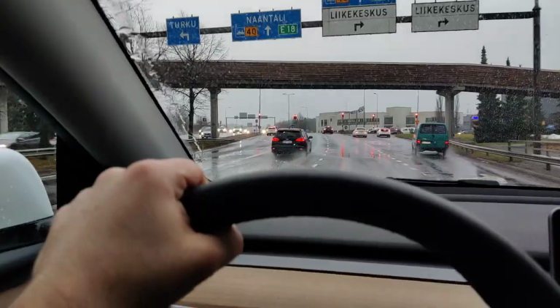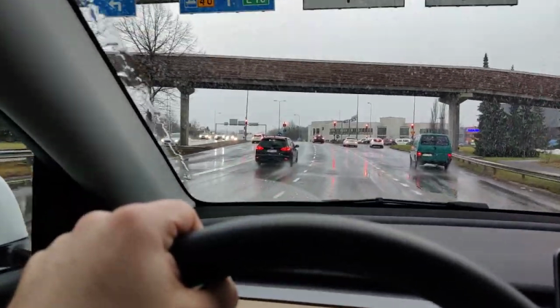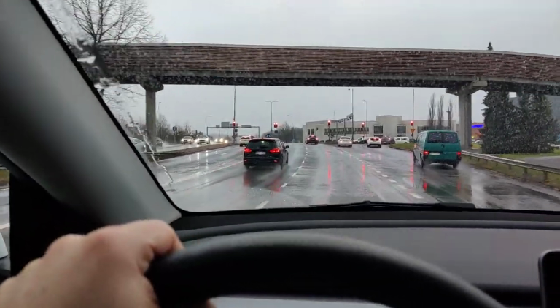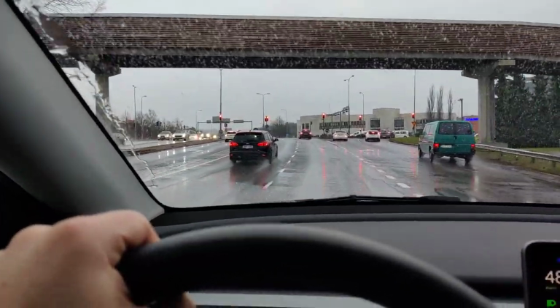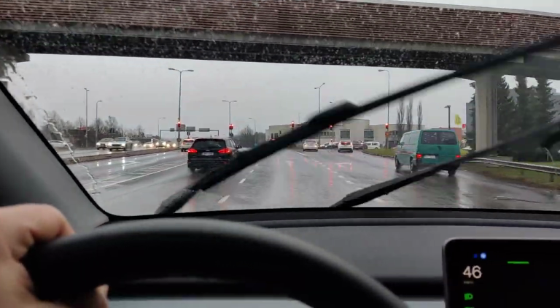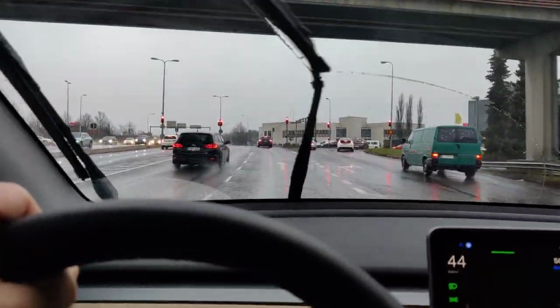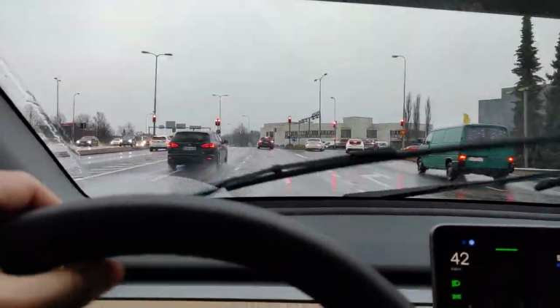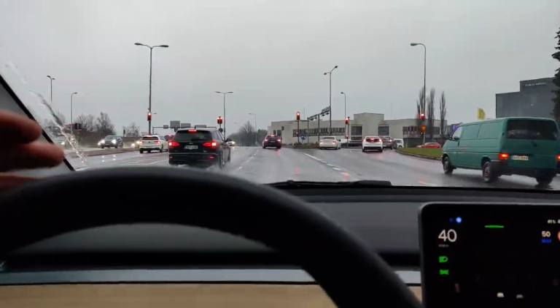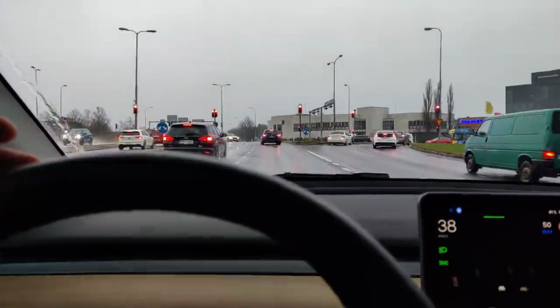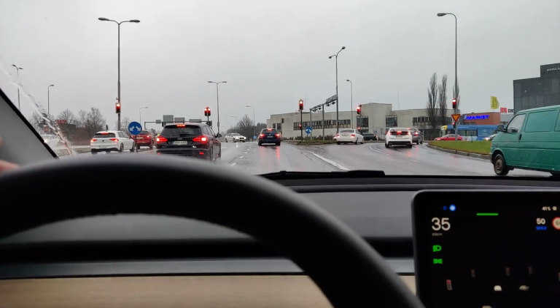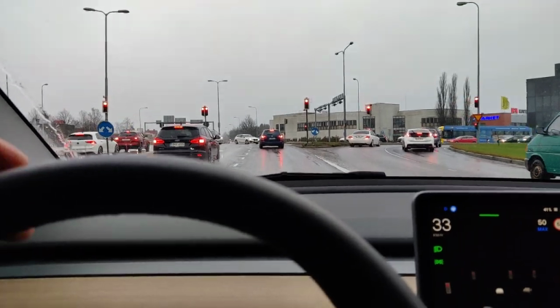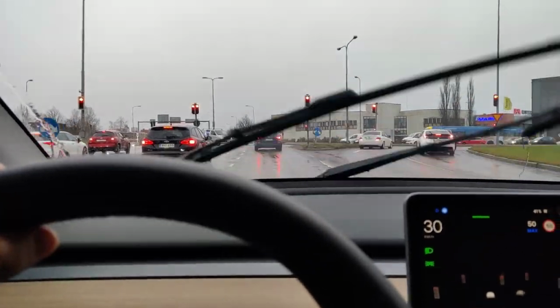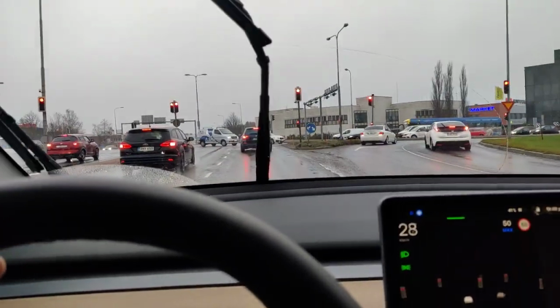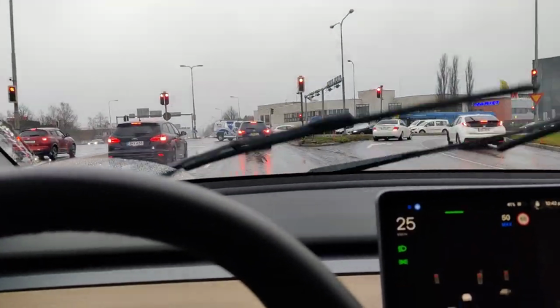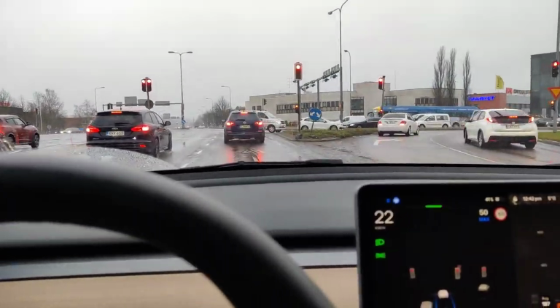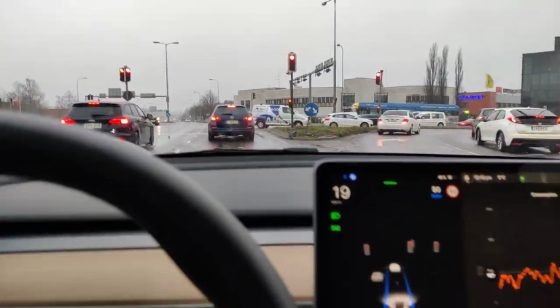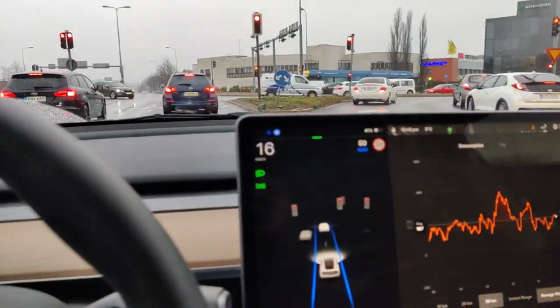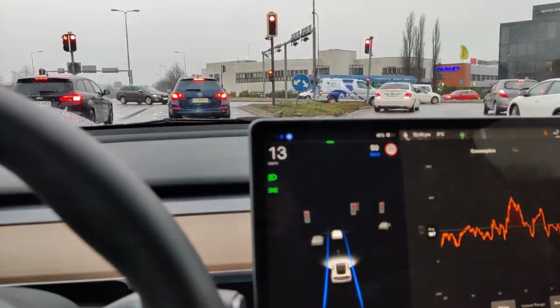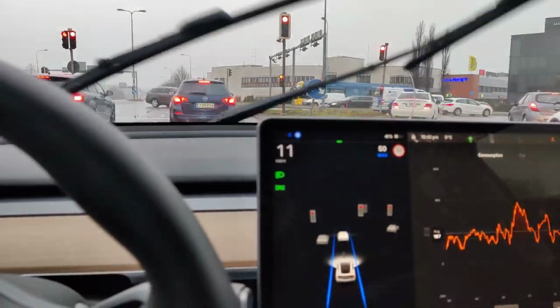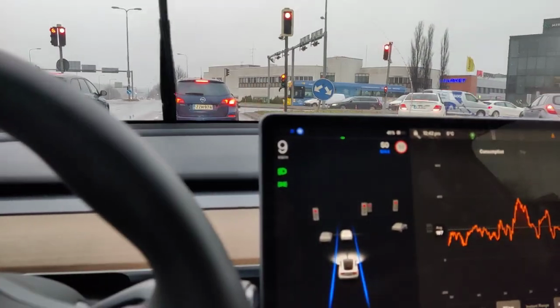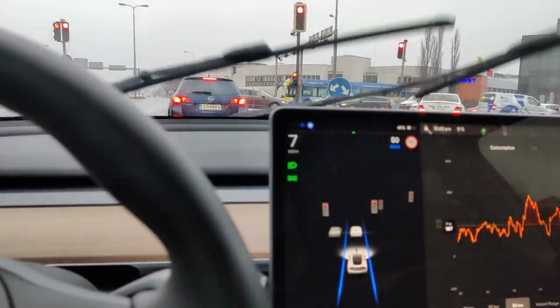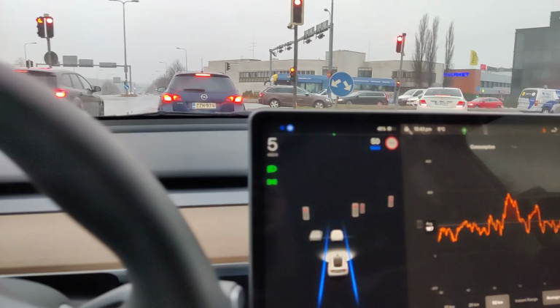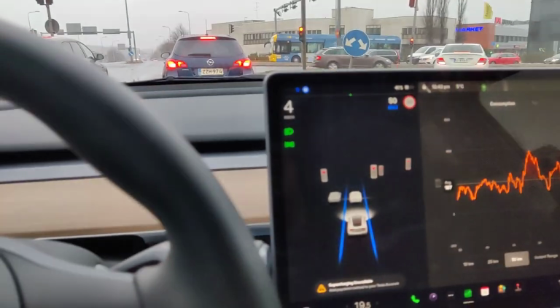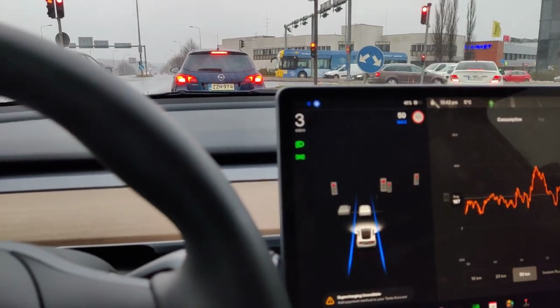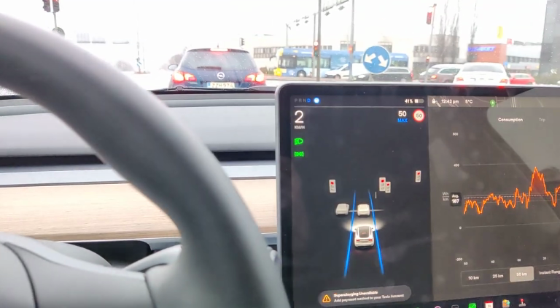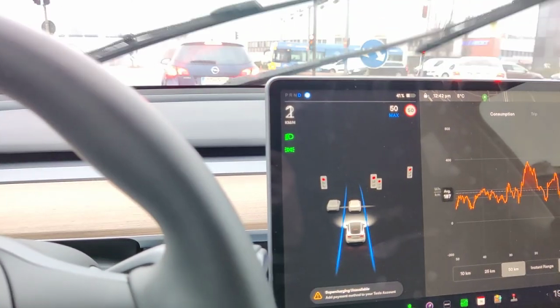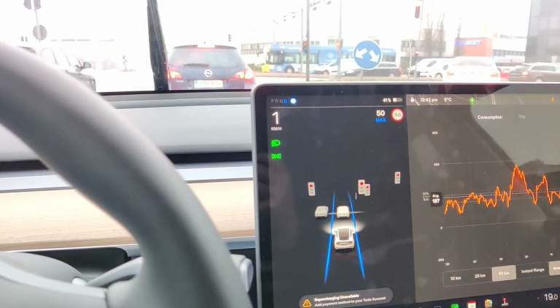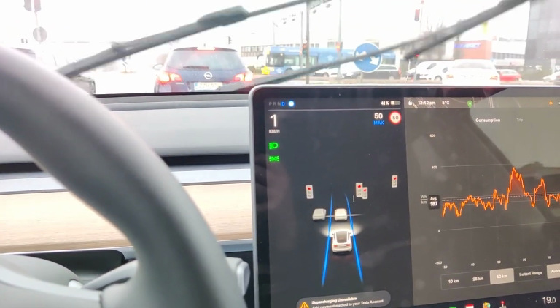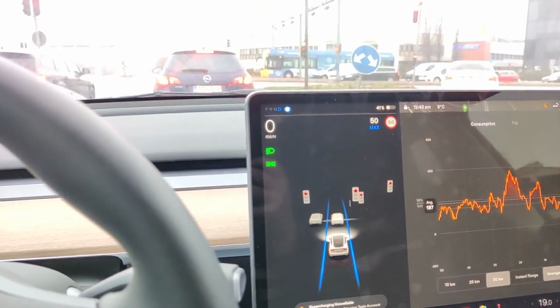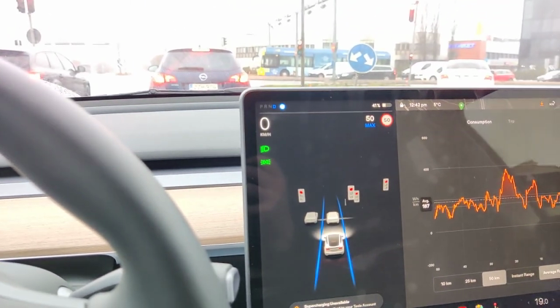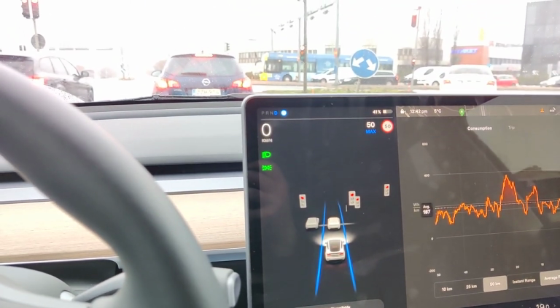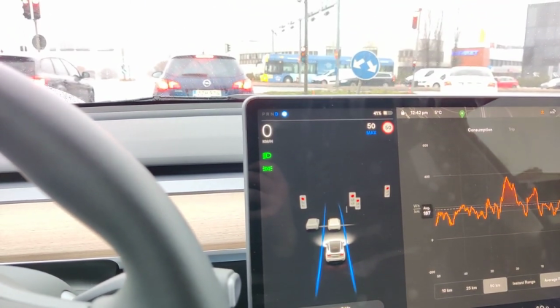So now we have a traffic light ahead and it's already slowing down. It sees the car ahead and now it's stopped. It sees that the traffic lights are red.